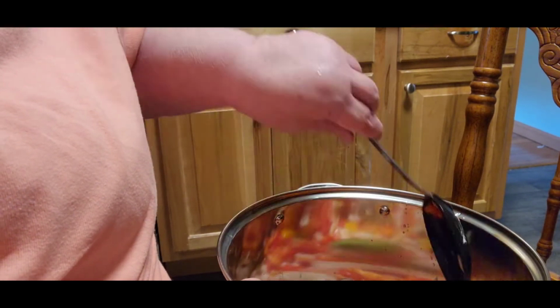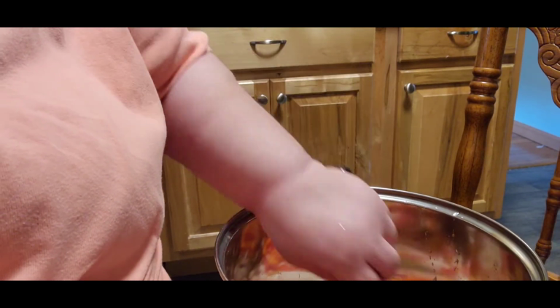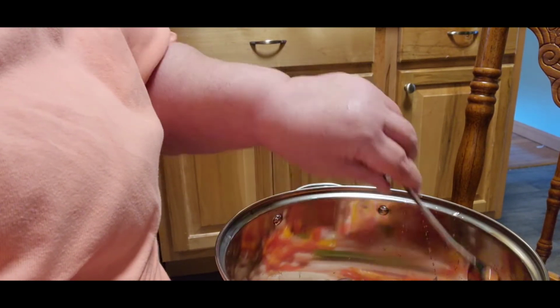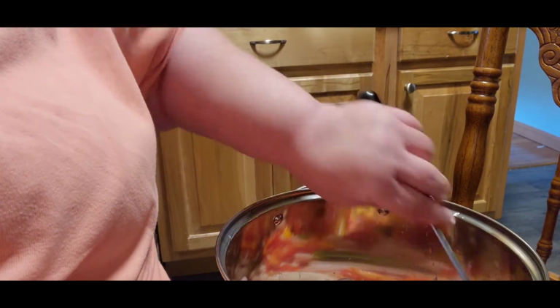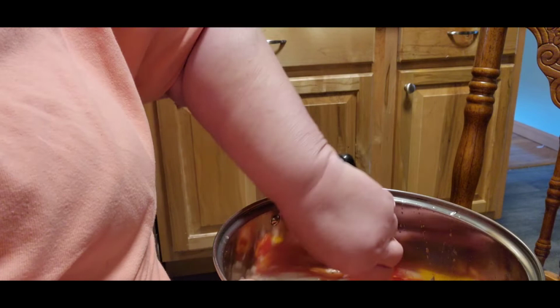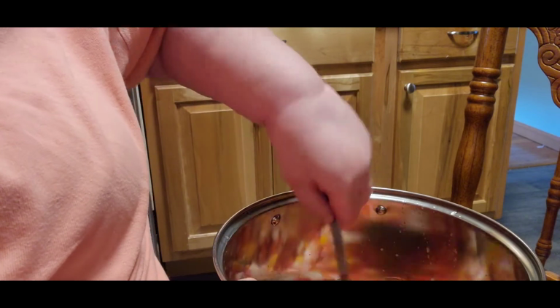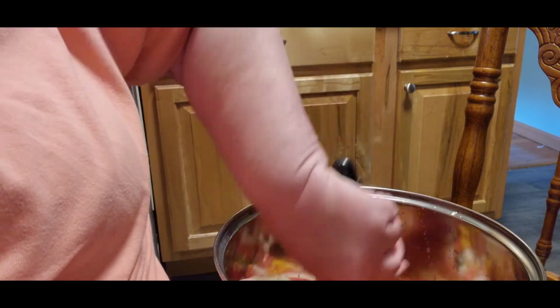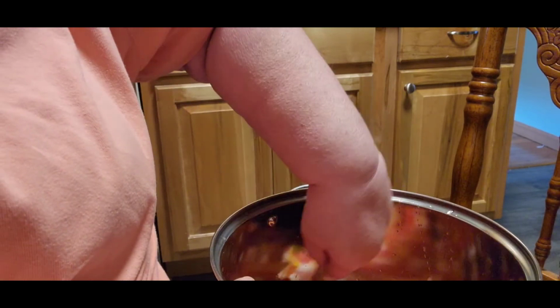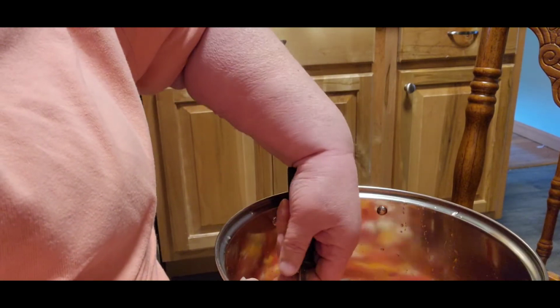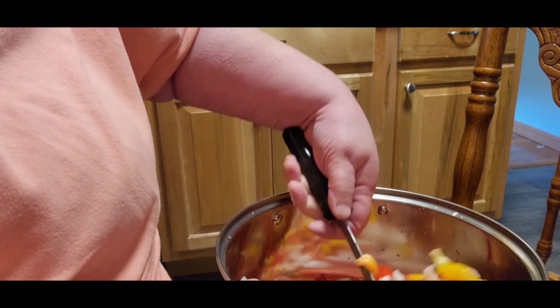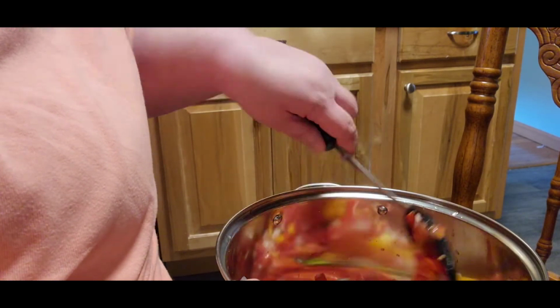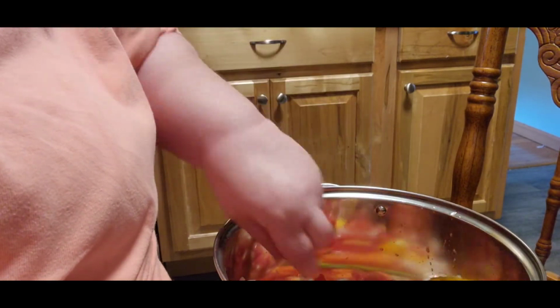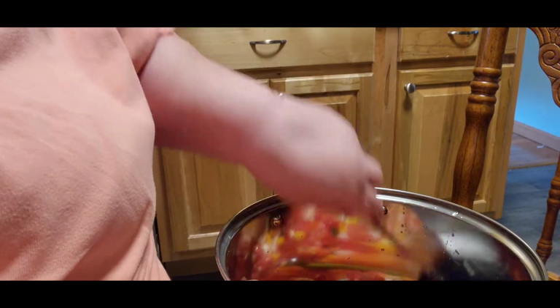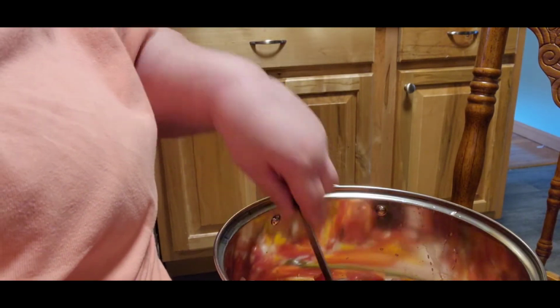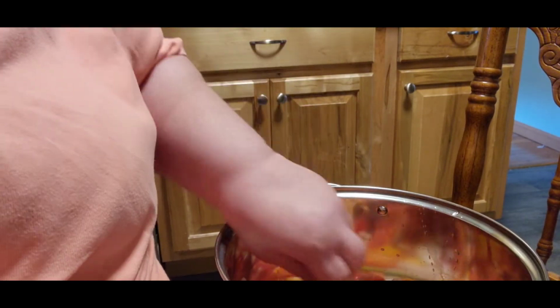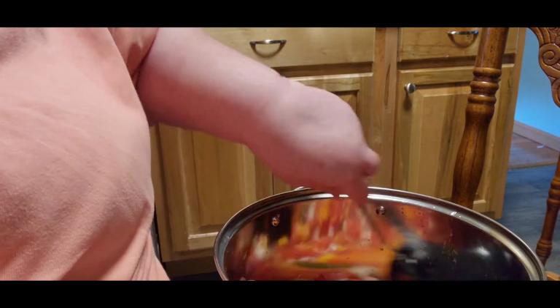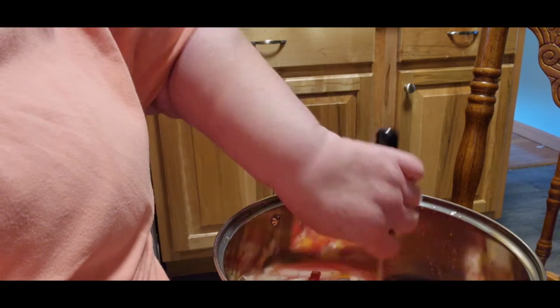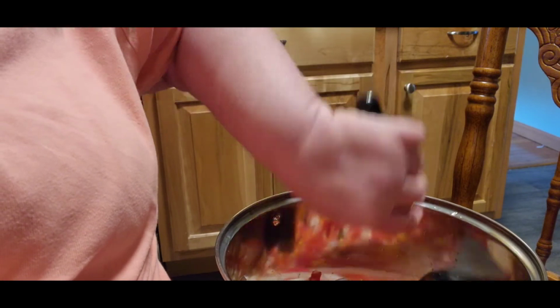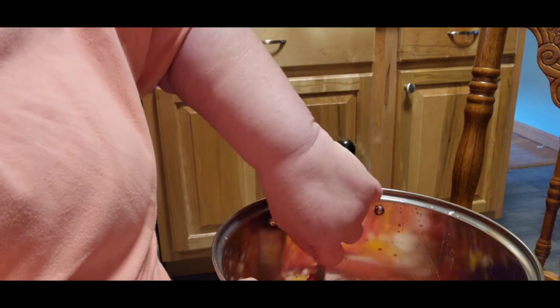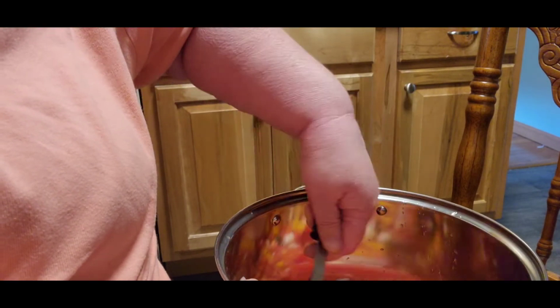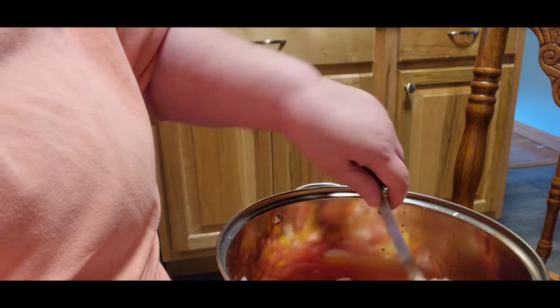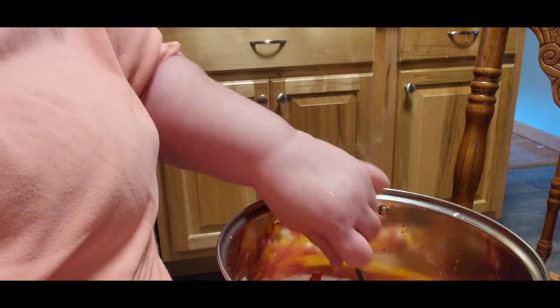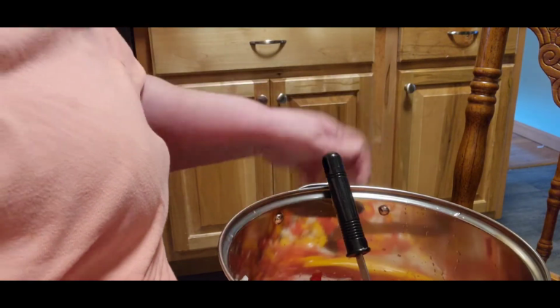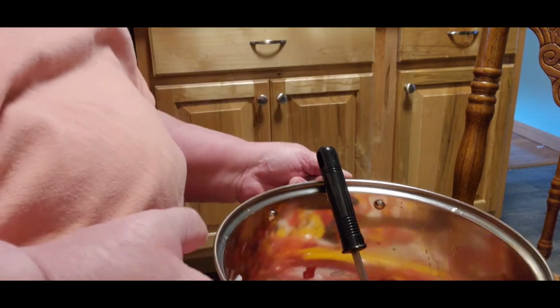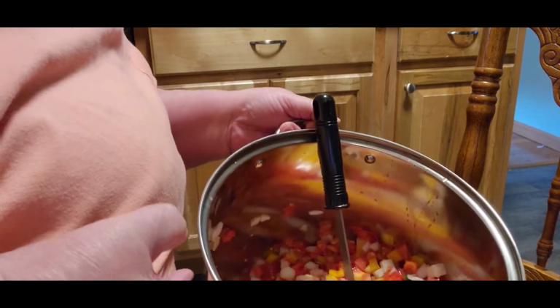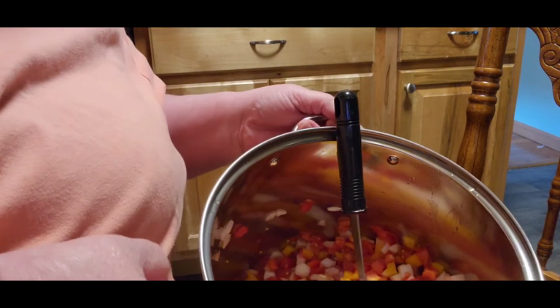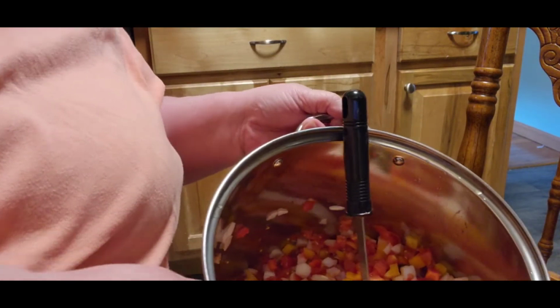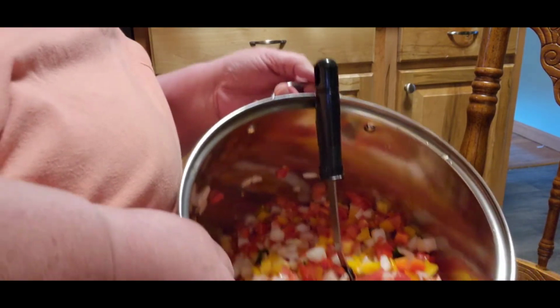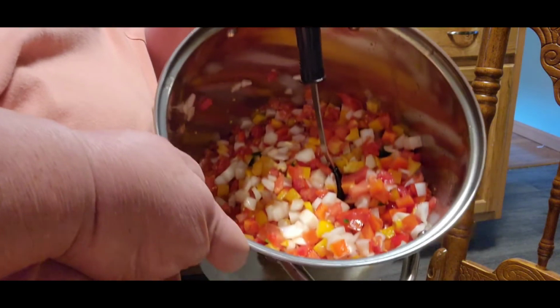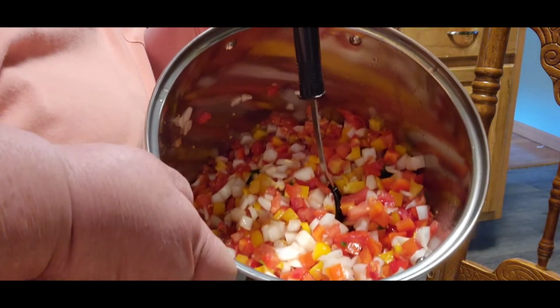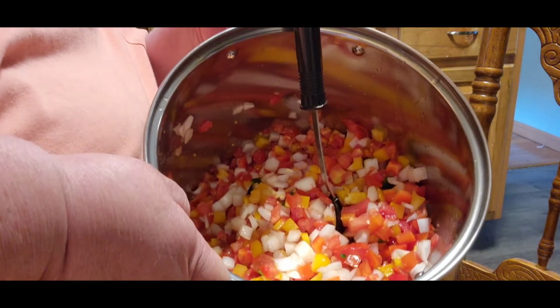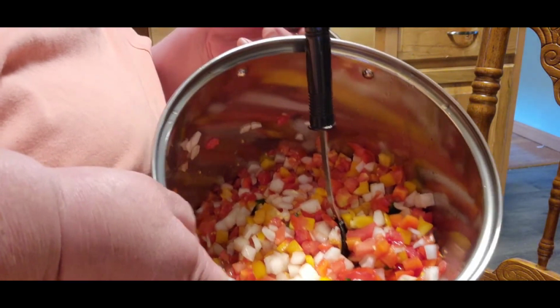Oh my gosh, you guys, it already smells good and I haven't added anything yet. Smells yummy. Let me let you get a picture of this real quick. Isn't that beautiful?